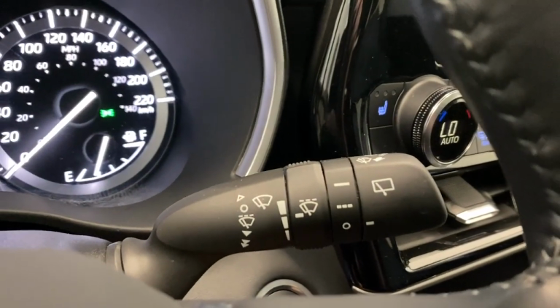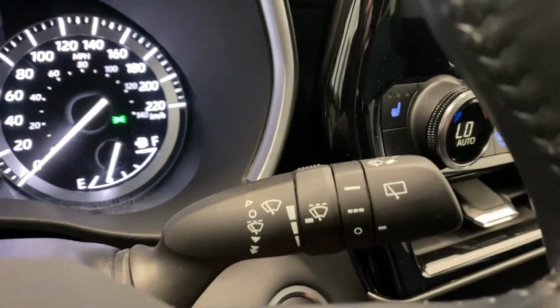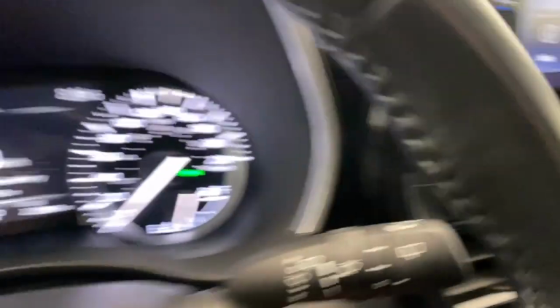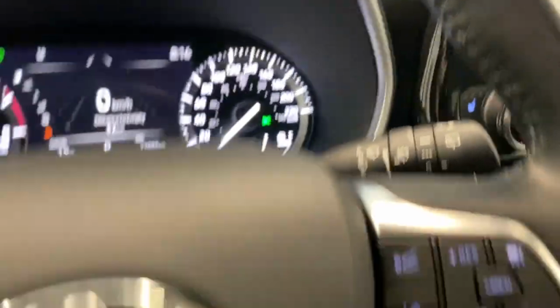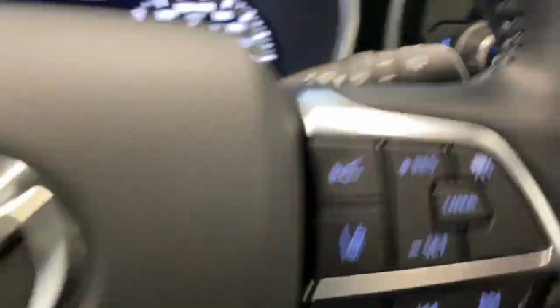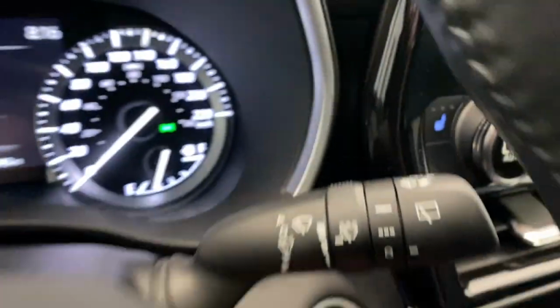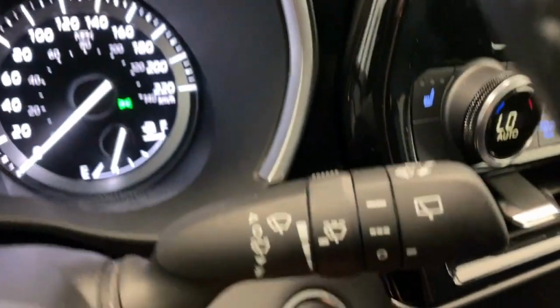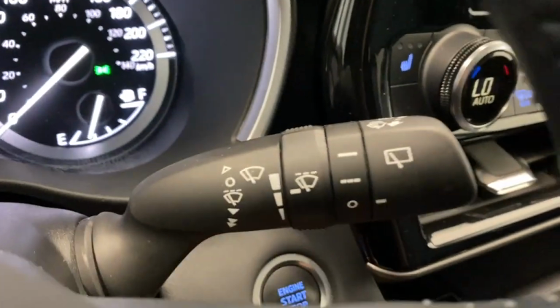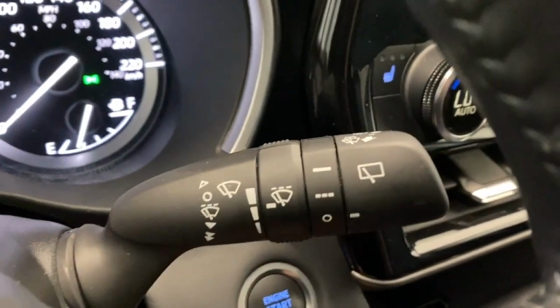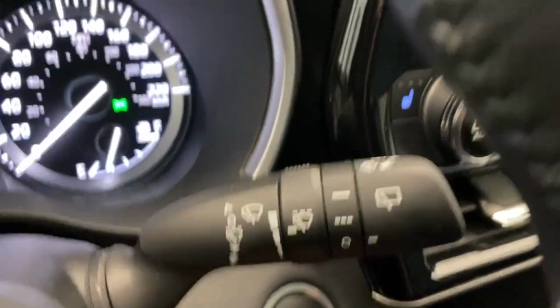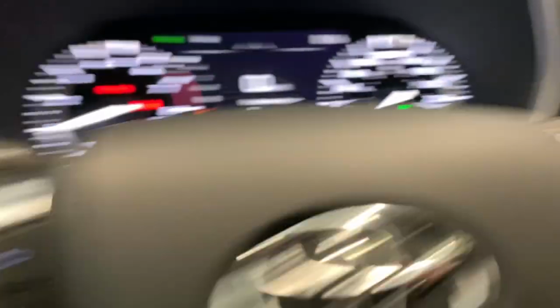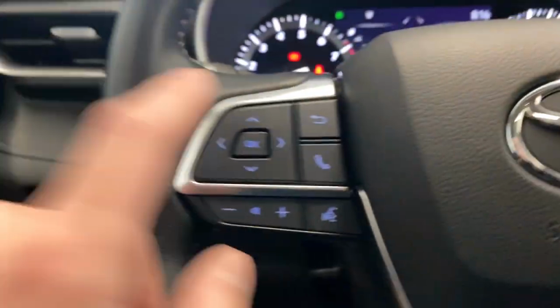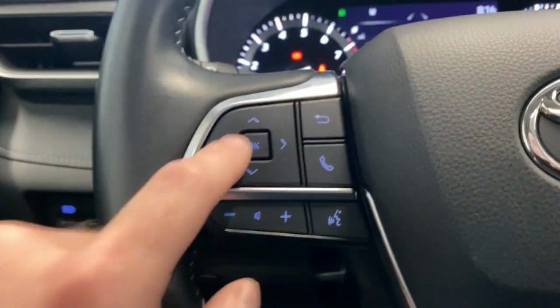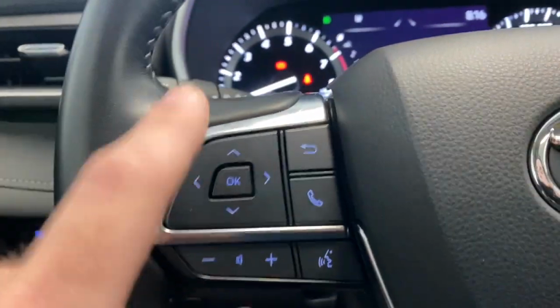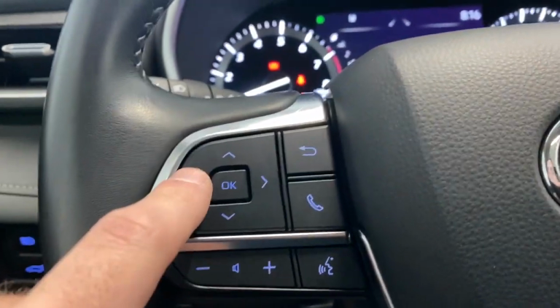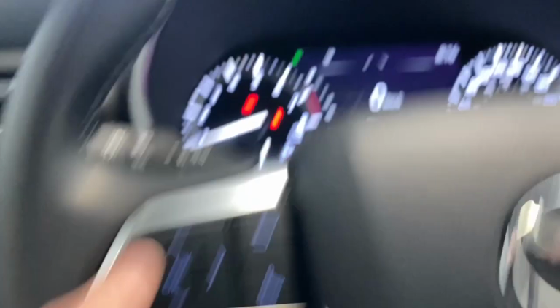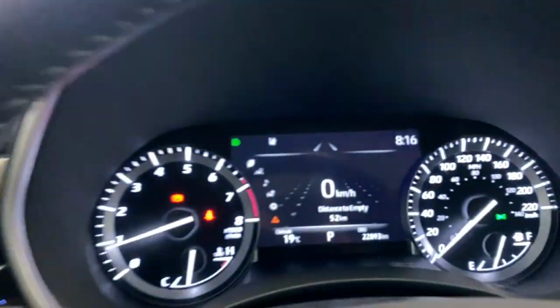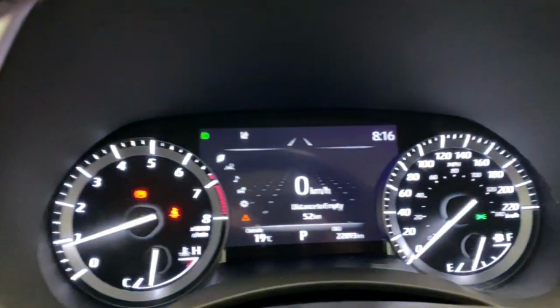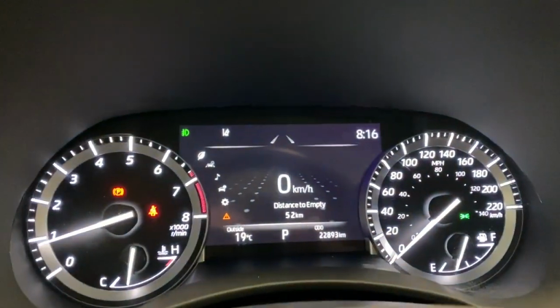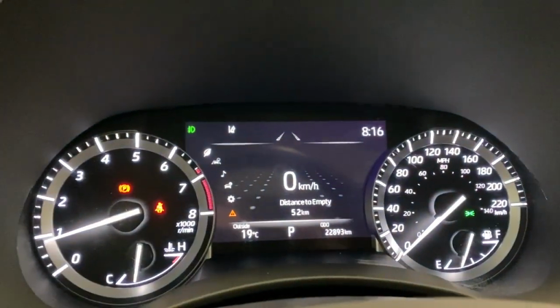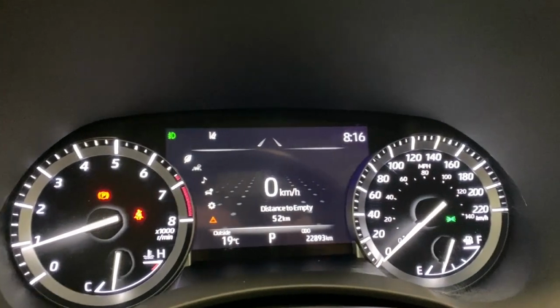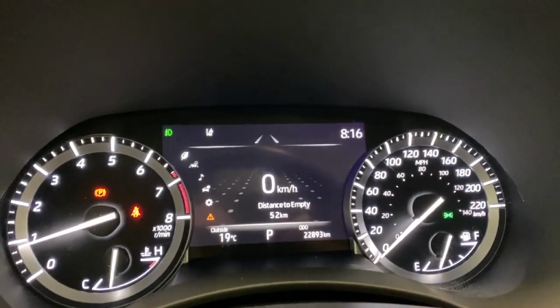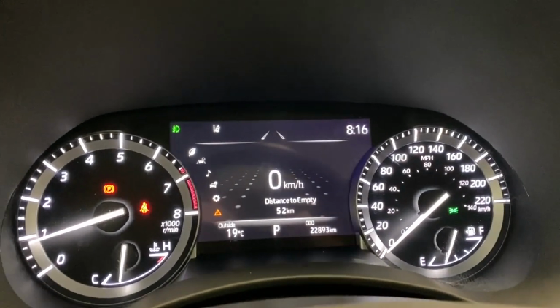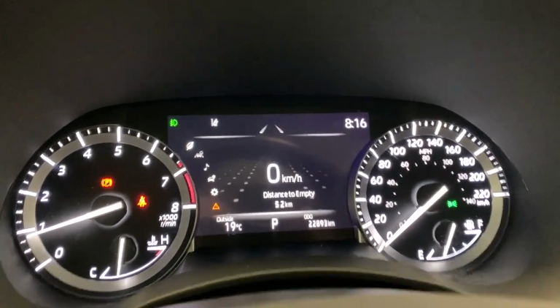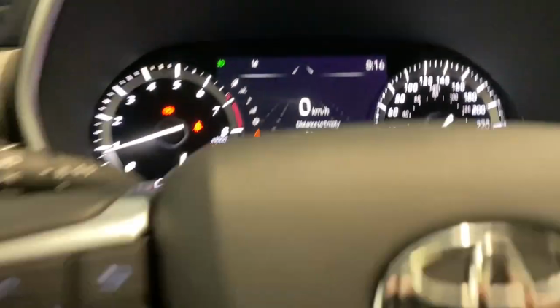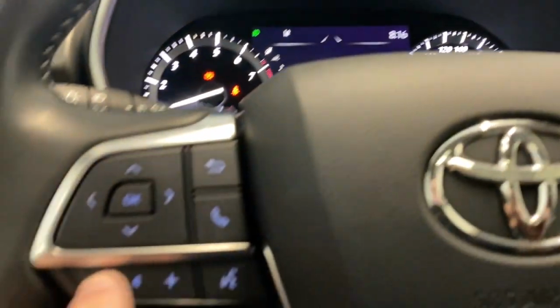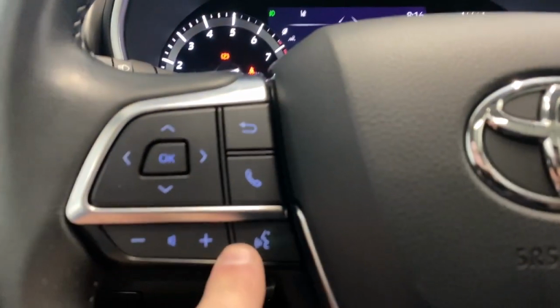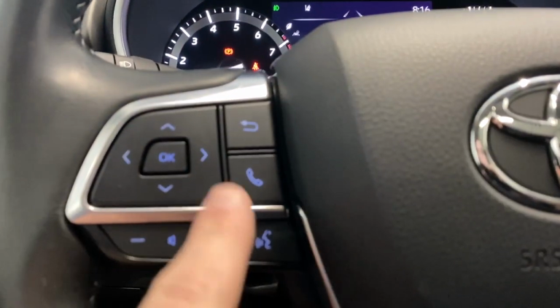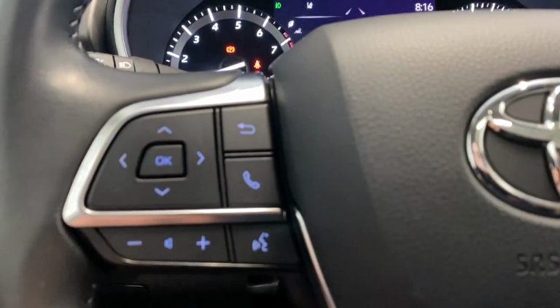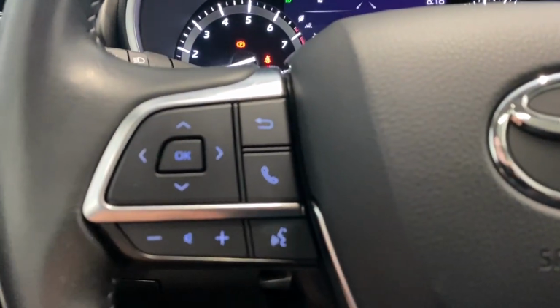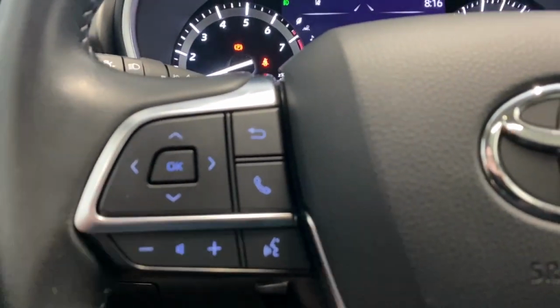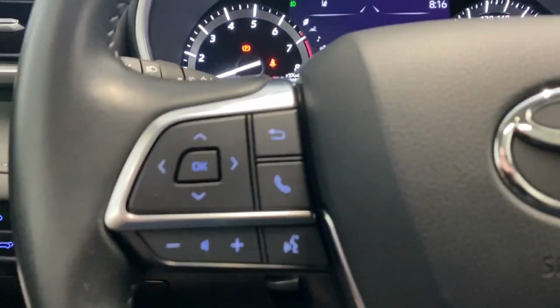On the right we have the rain sensing wipers. There are also some buttons here to control what we're seeing on the digital gauge cluster, which we'll go into shortly. We have our radio and Bluetooth options here on the left as well.